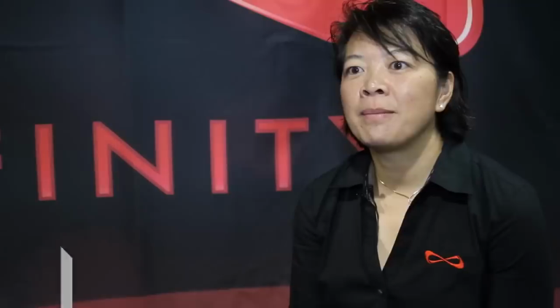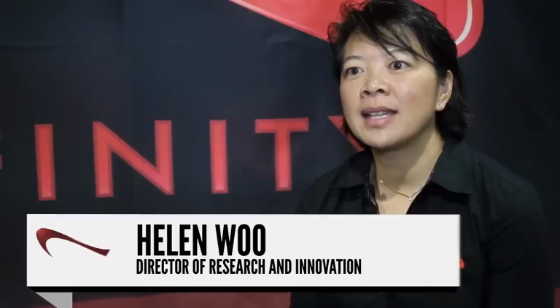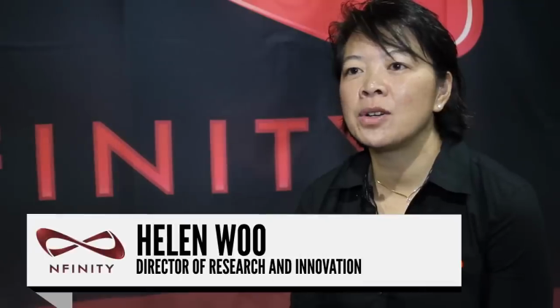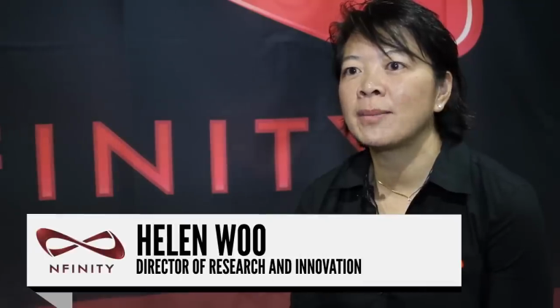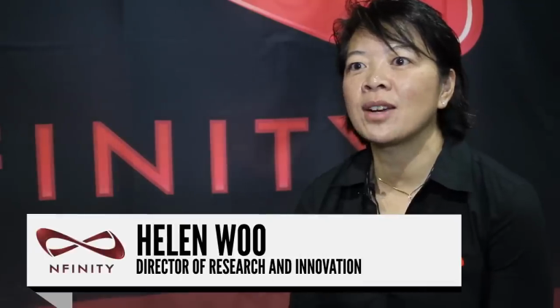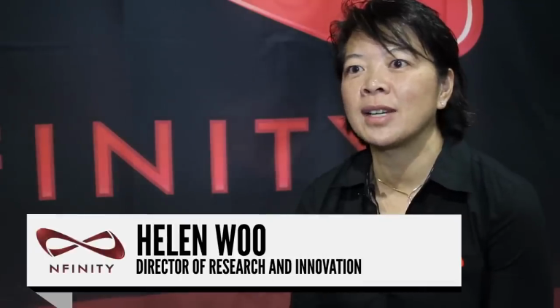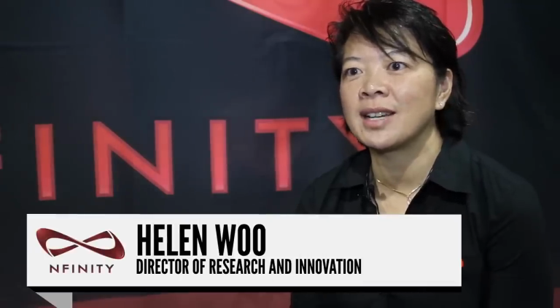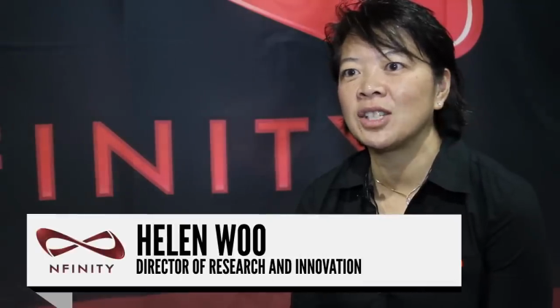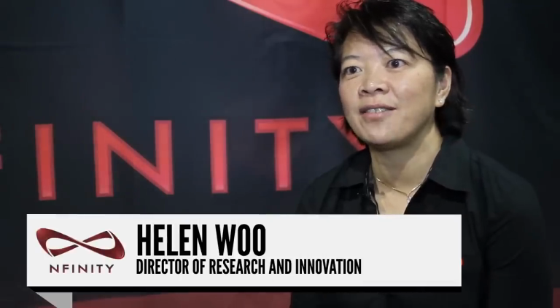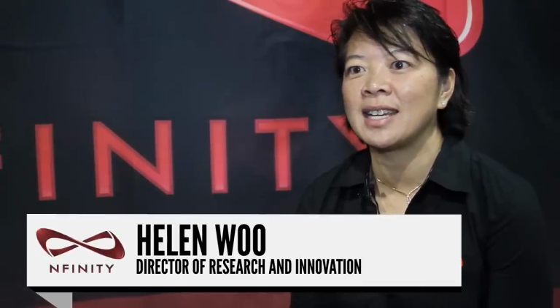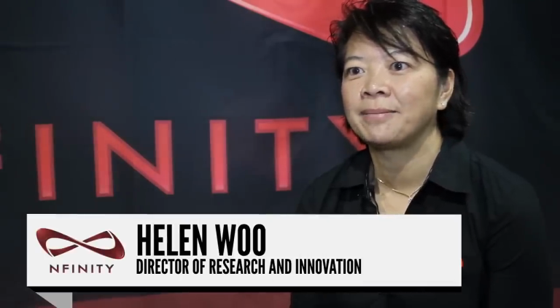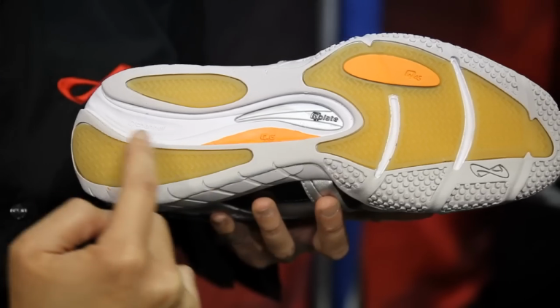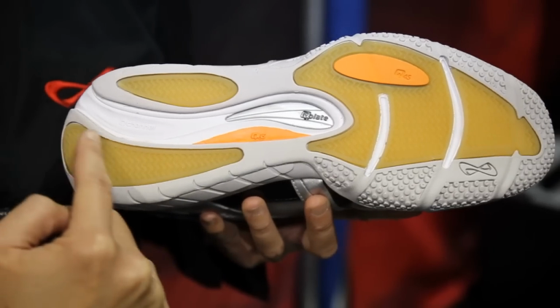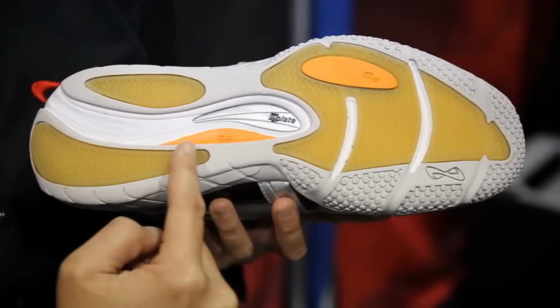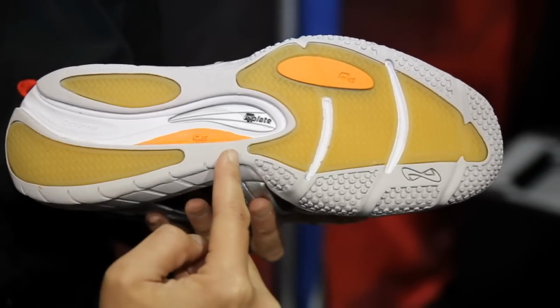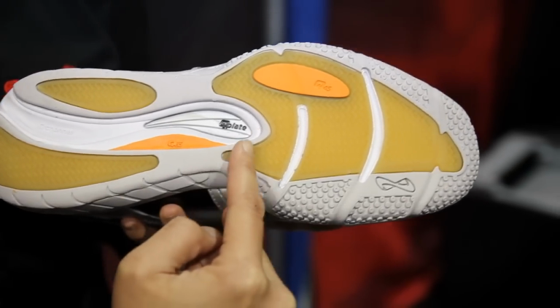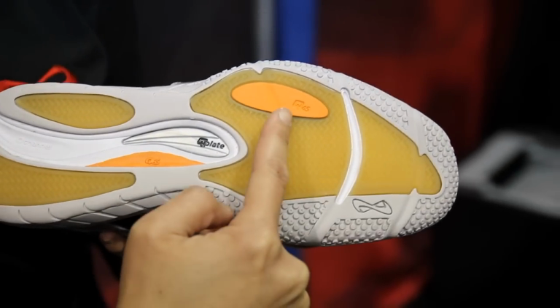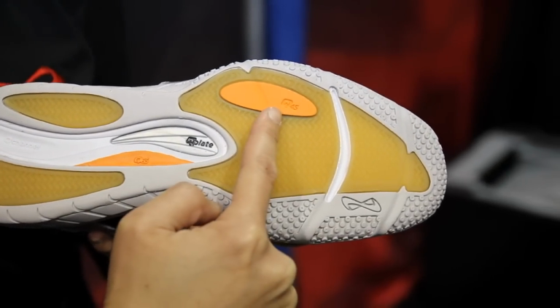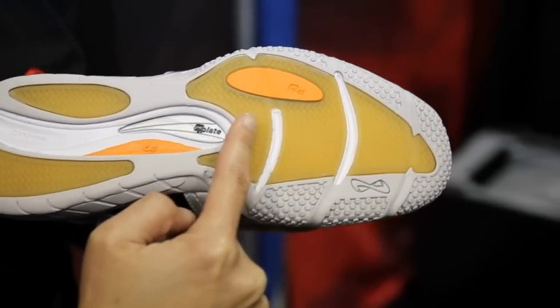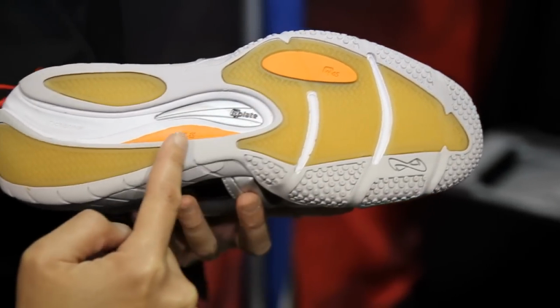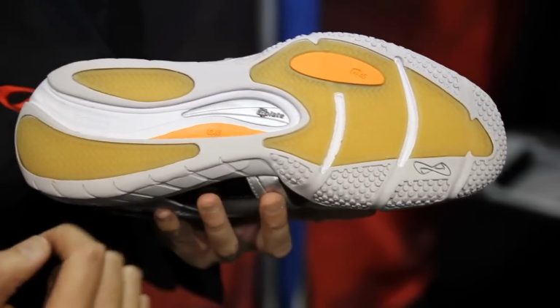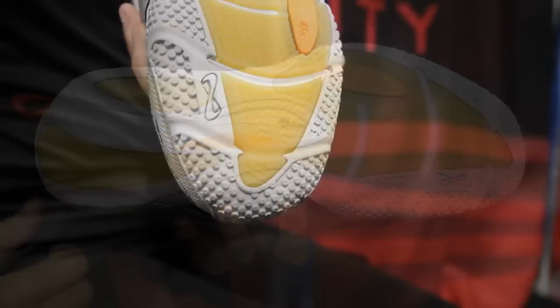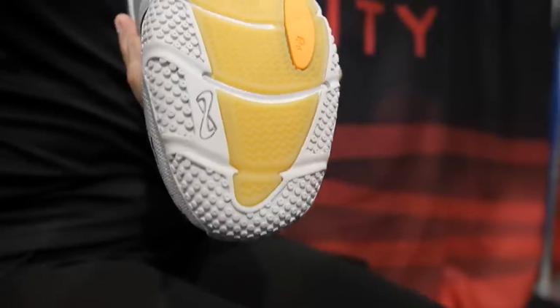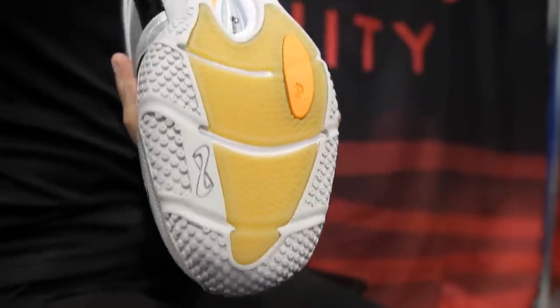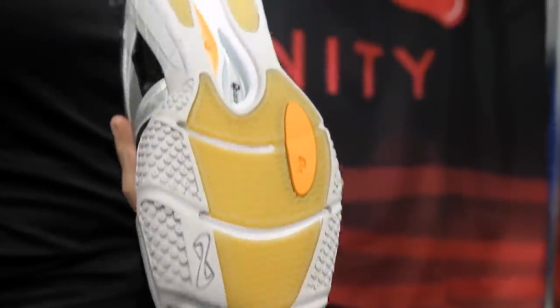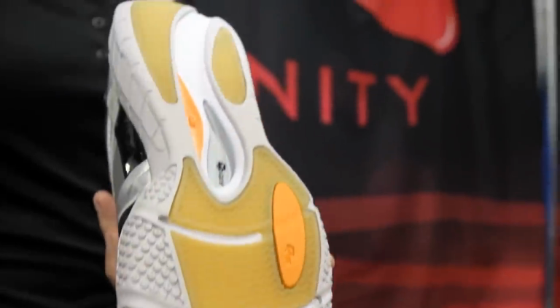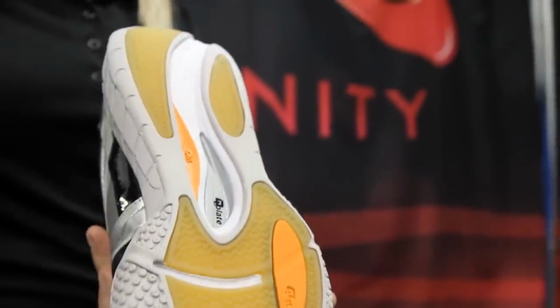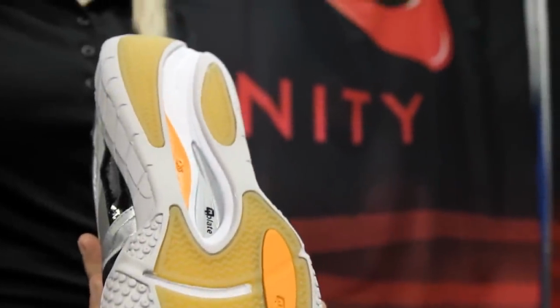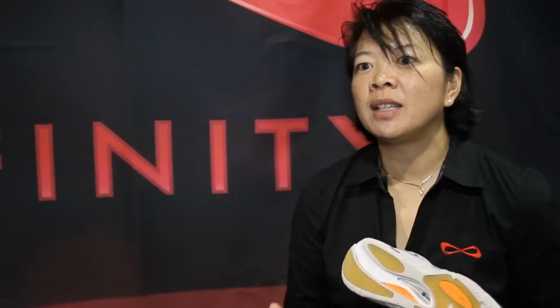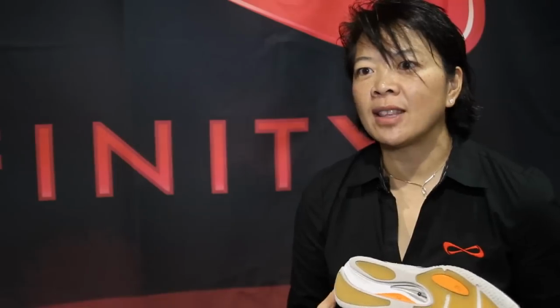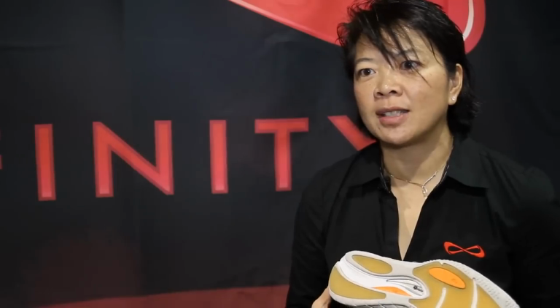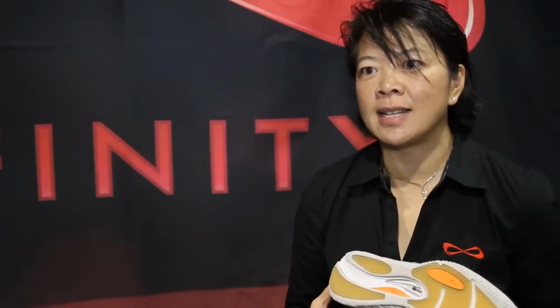My name is Helen Wu. I'm the Director of Research and Innovation at Infinity. The Bionic 2.0 technology incorporates the knowledge of female biomechanics. It's a system specifically designed to help alleviate the stresses in the knee.